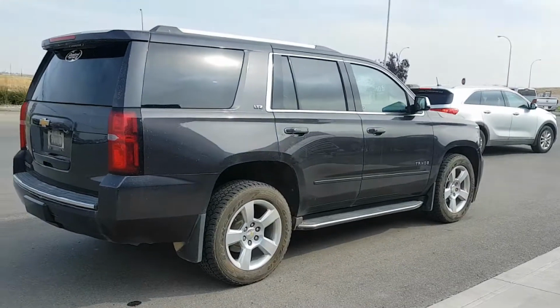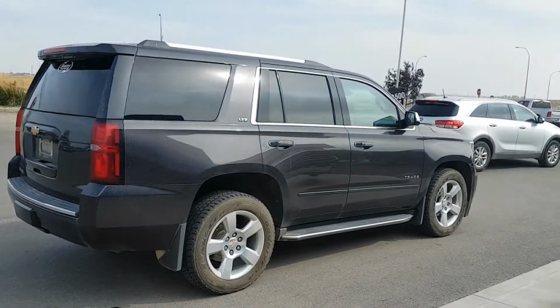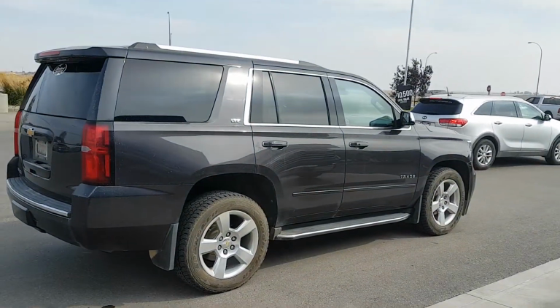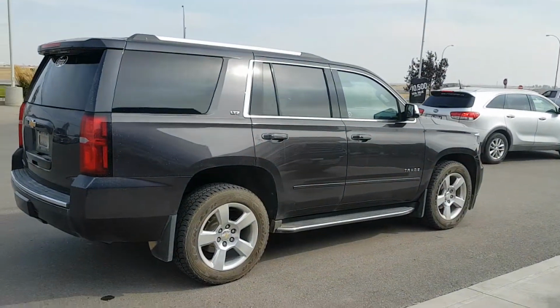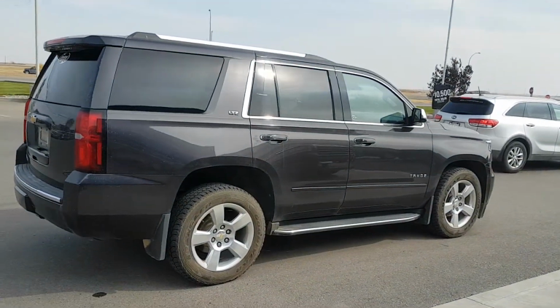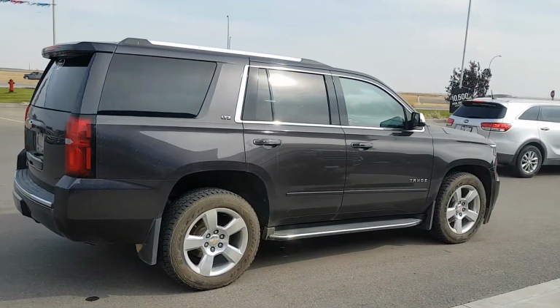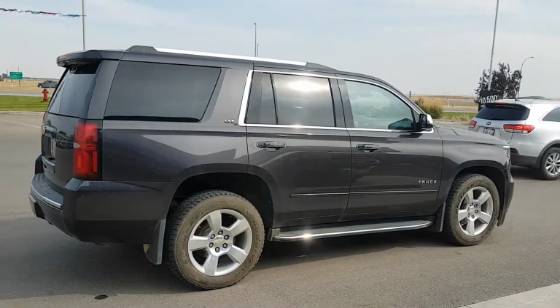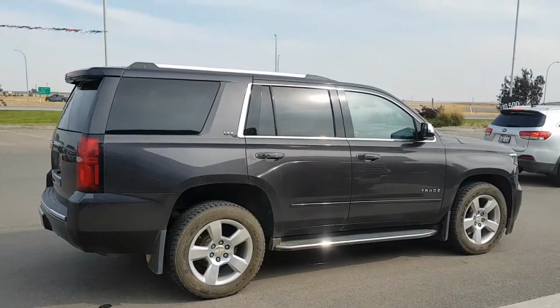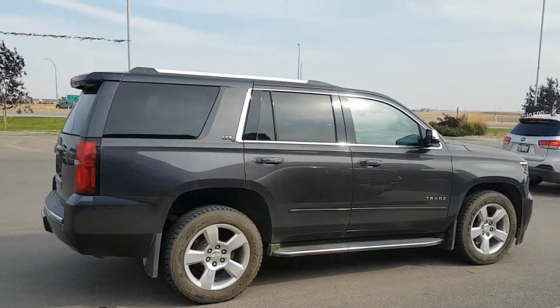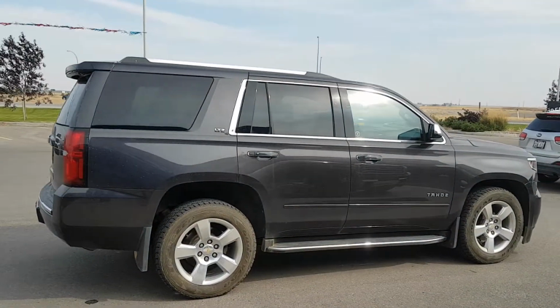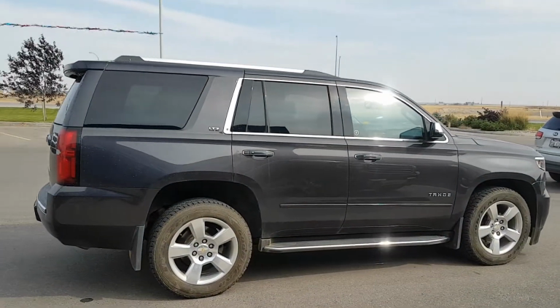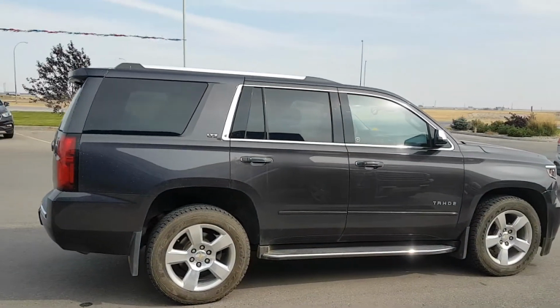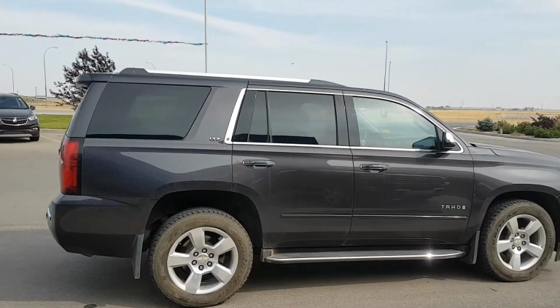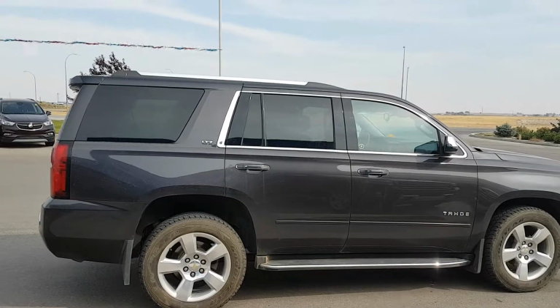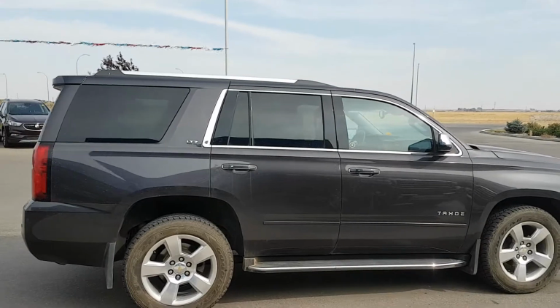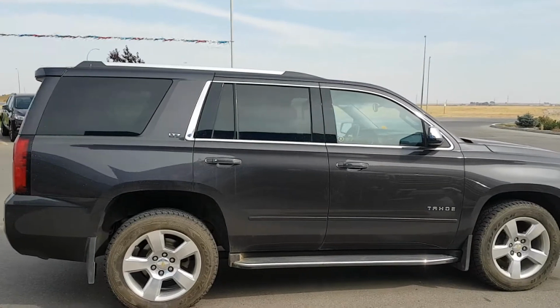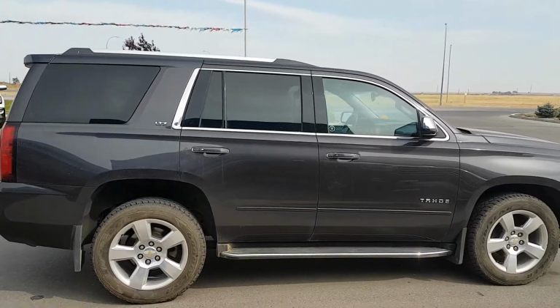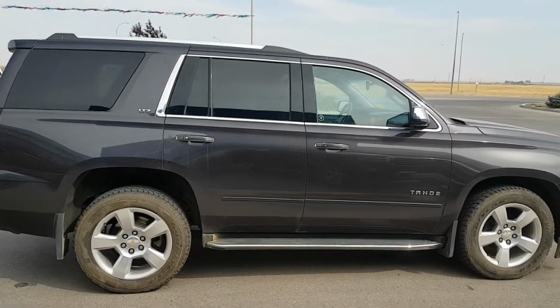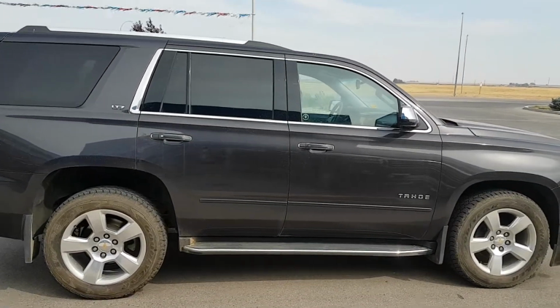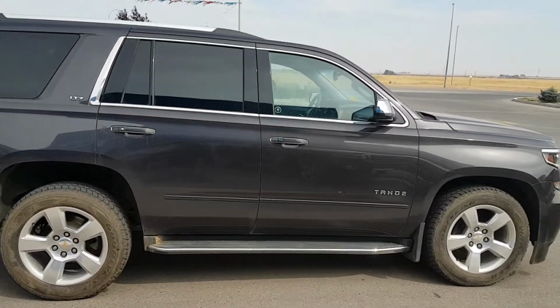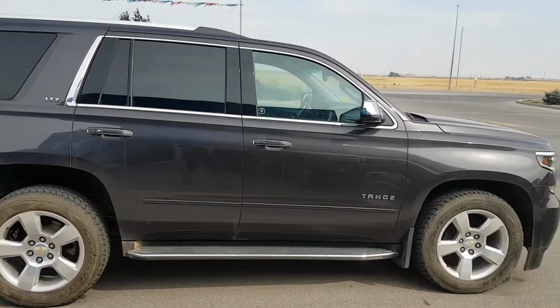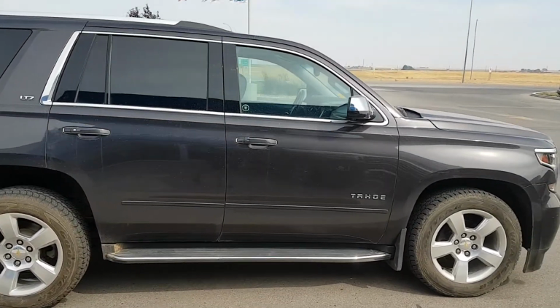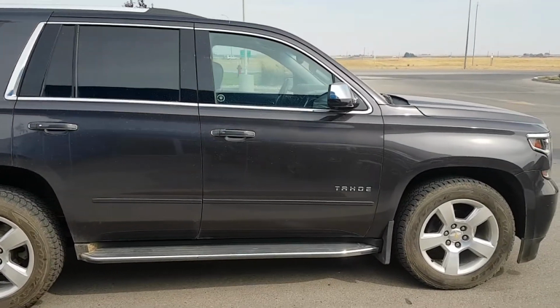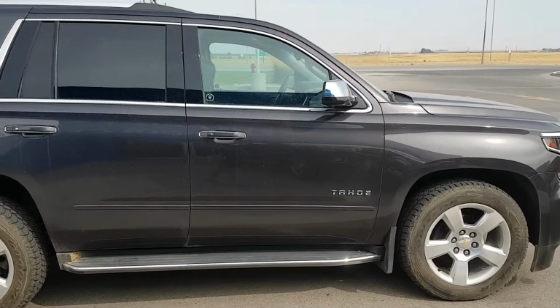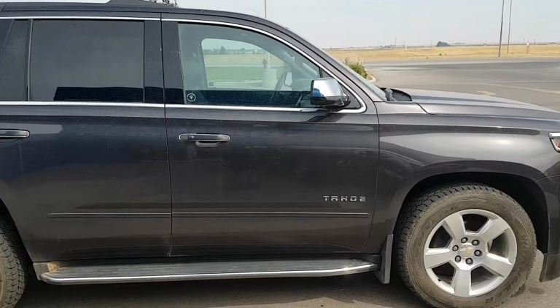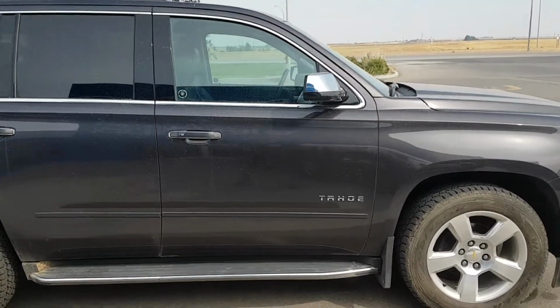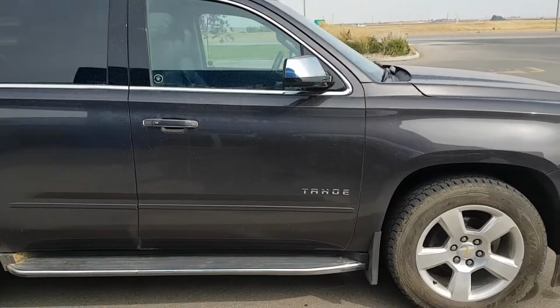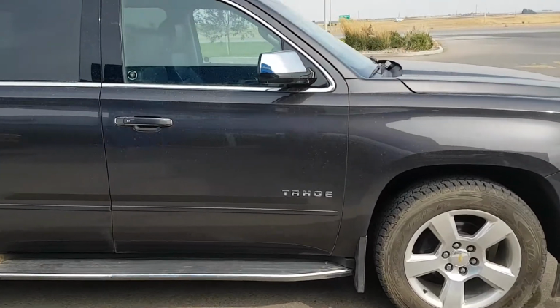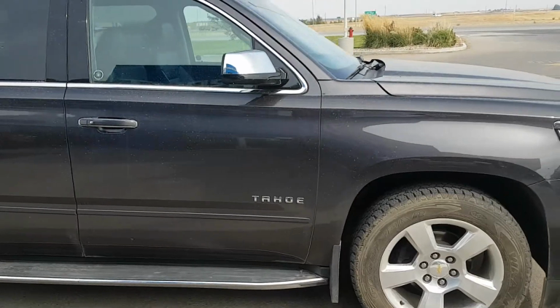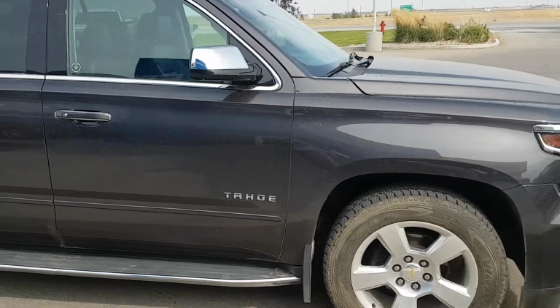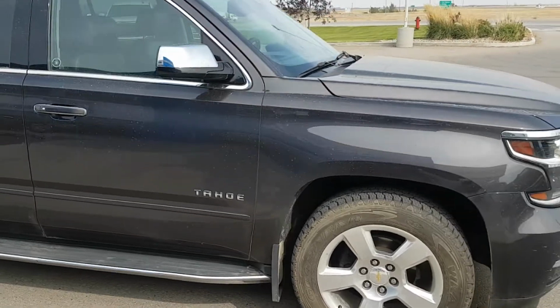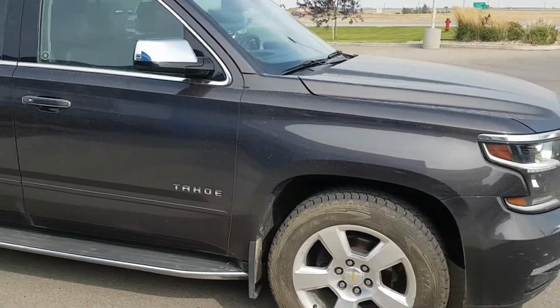This Chevy Tahoe is dark grey in colour — it's iridium. It's got 20-inch chrome wheels, running boards, chrome trim, and mirrors.